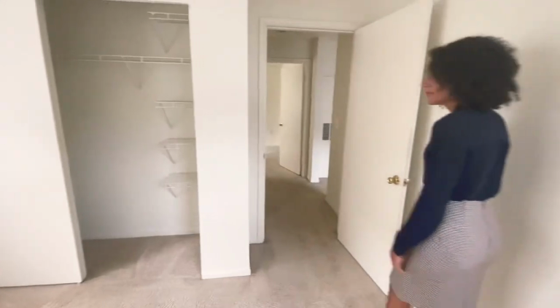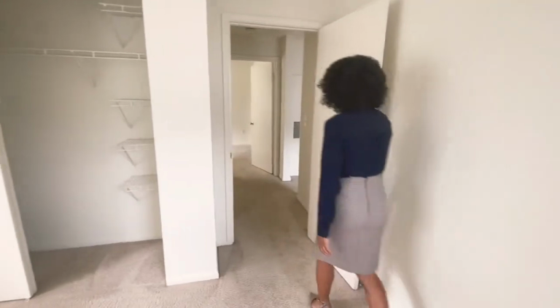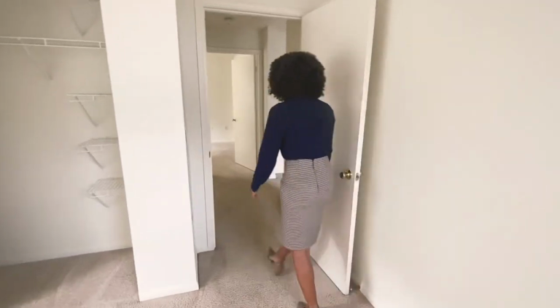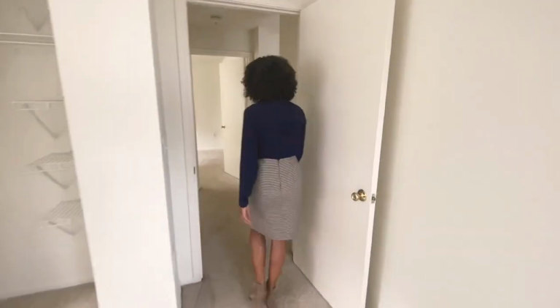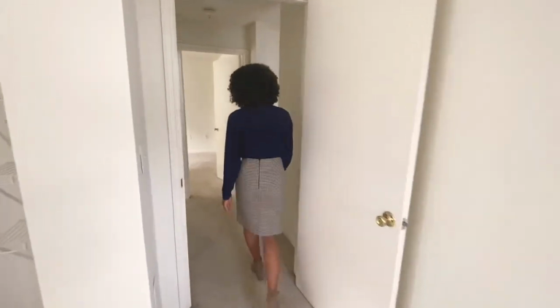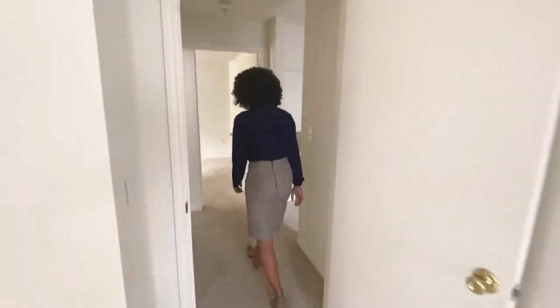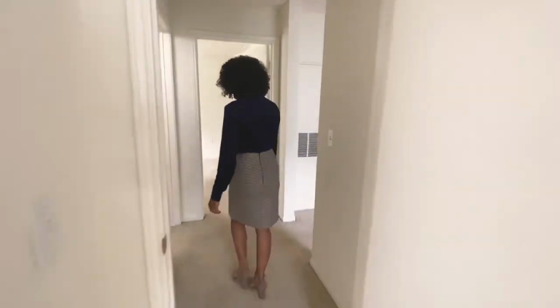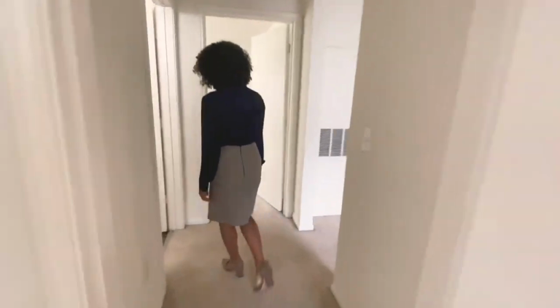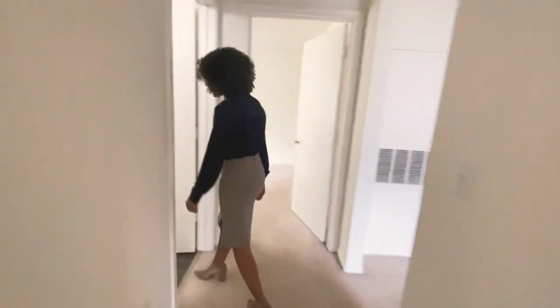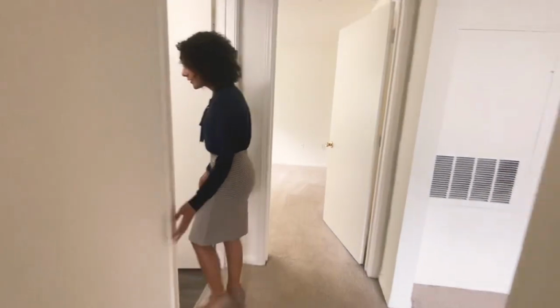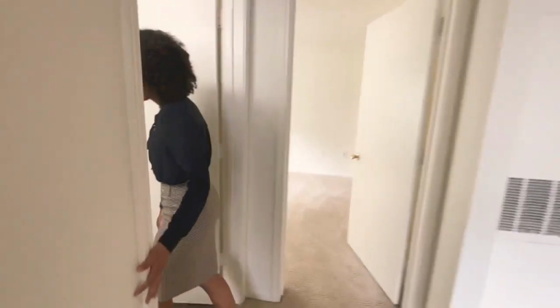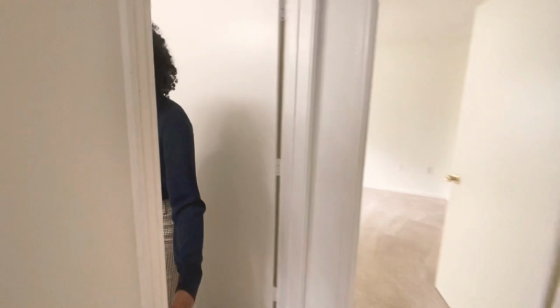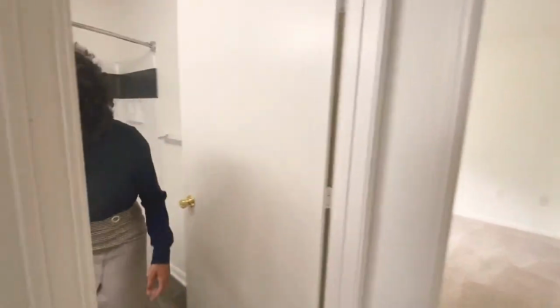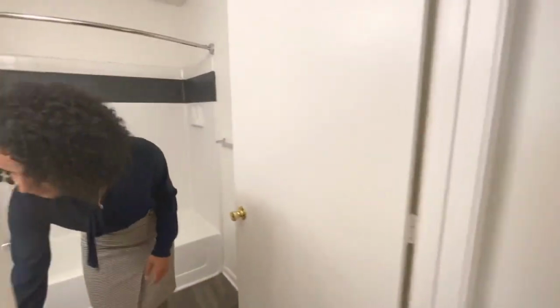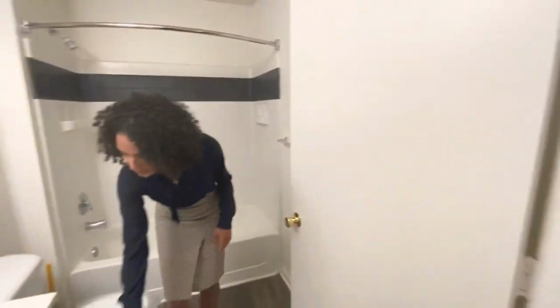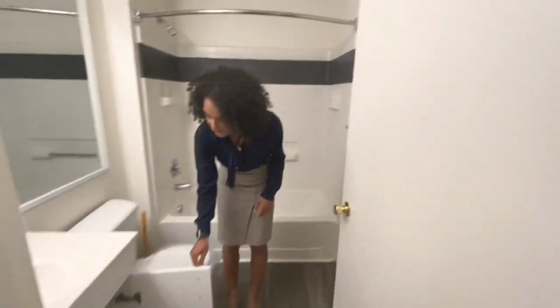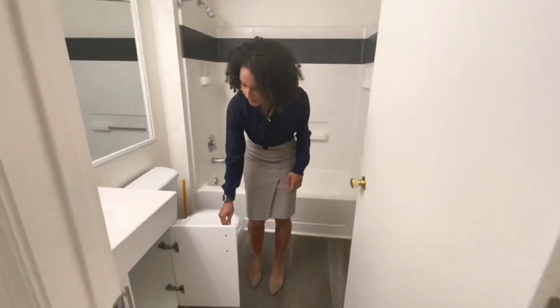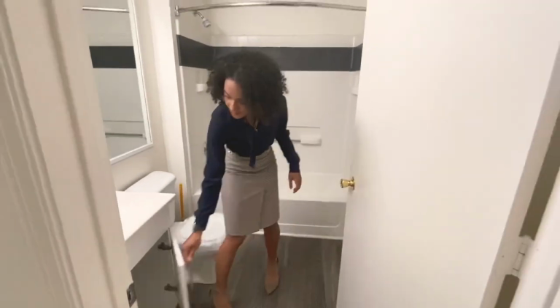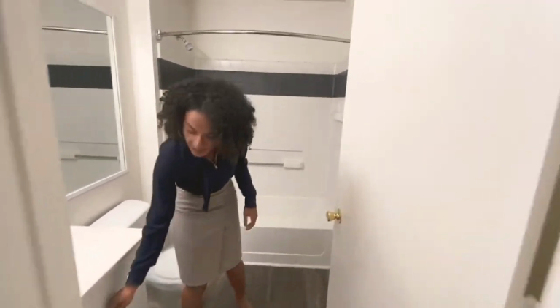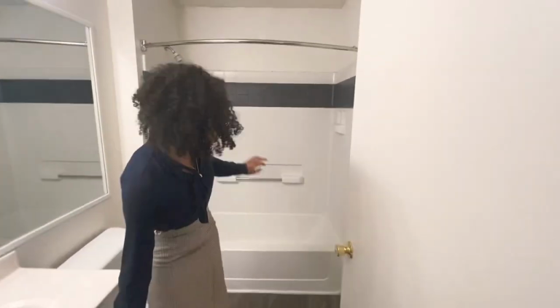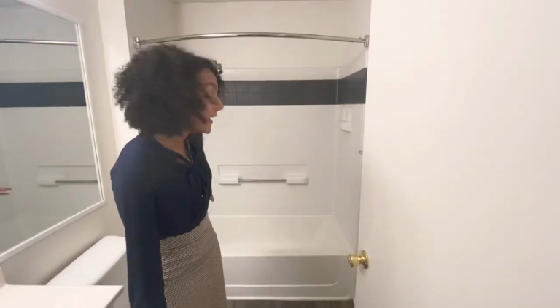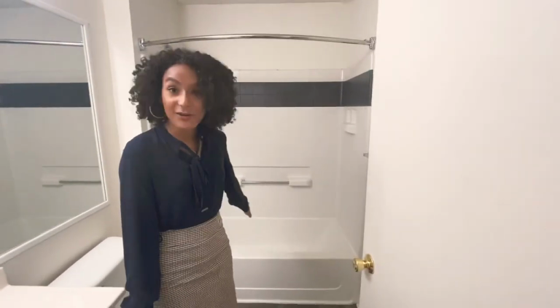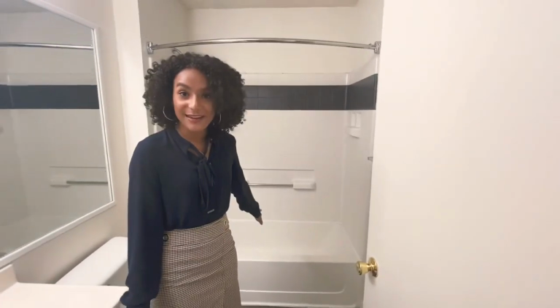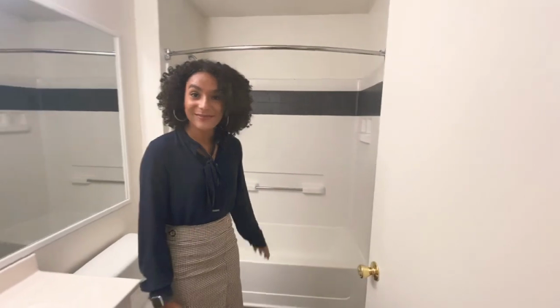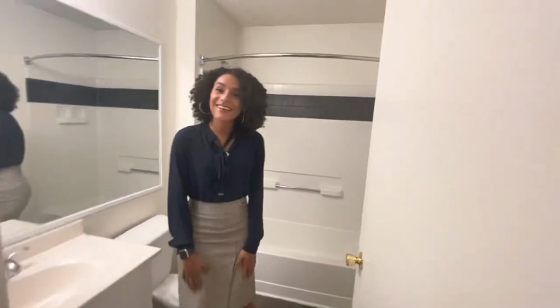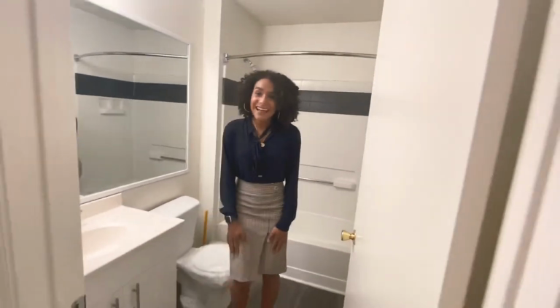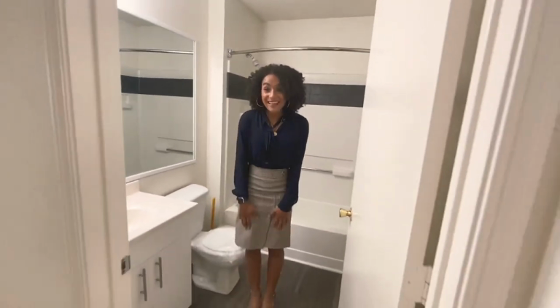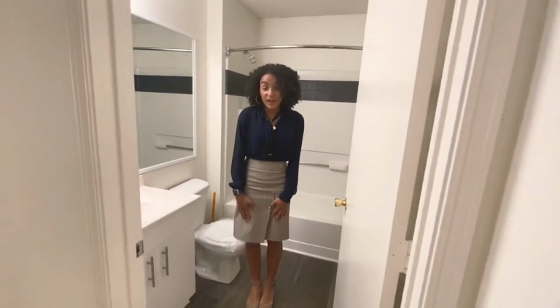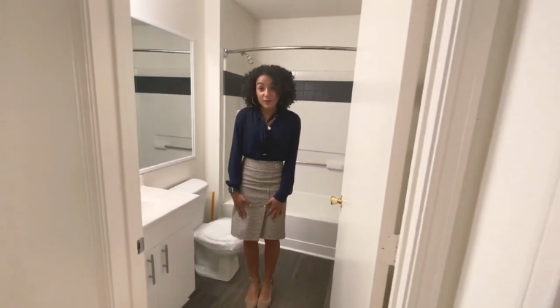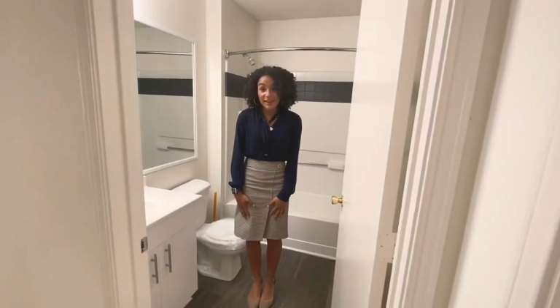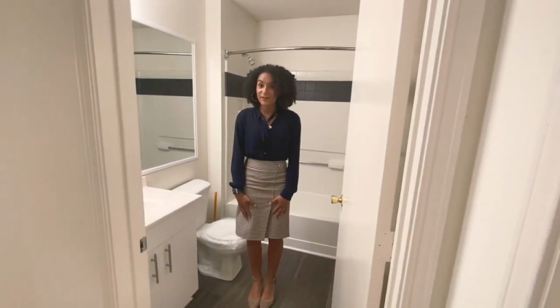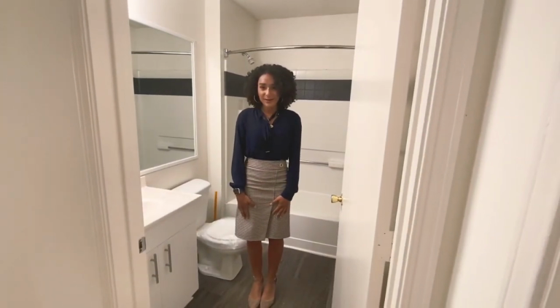Now we're going to take a look at our second bathroom through here. You have your storage under the sink, and then you have your tub and shower behind me. That's it. Thank you for coming on the tour with me, and let me know if you have any questions.